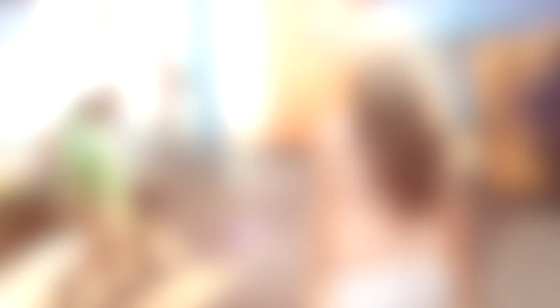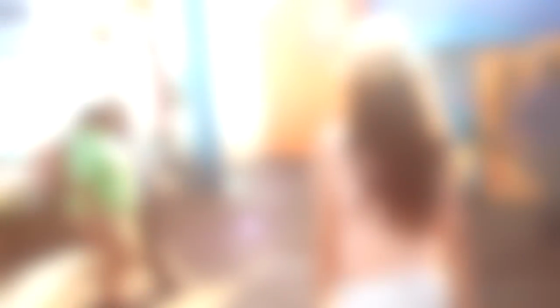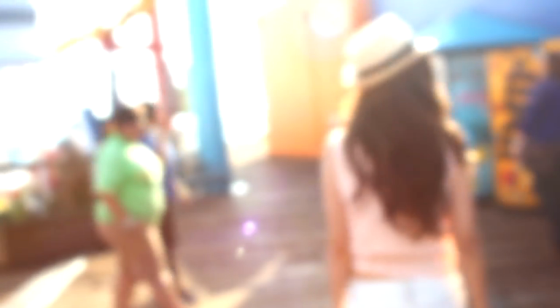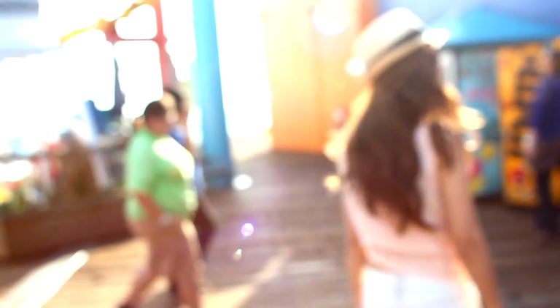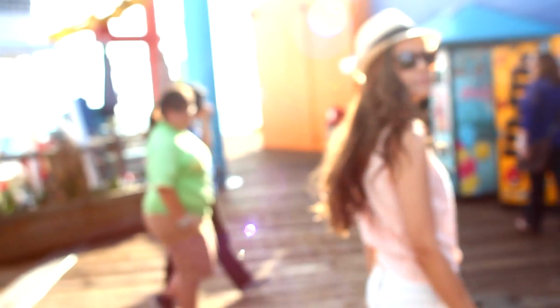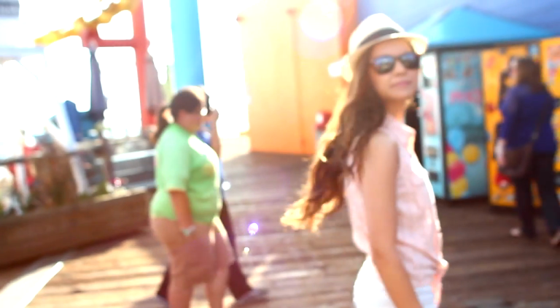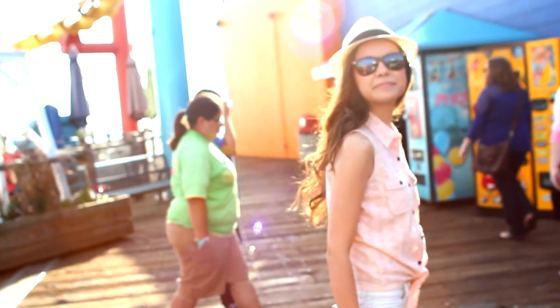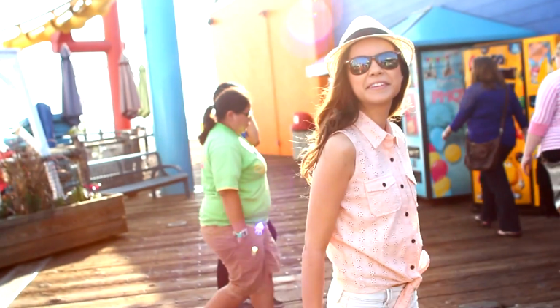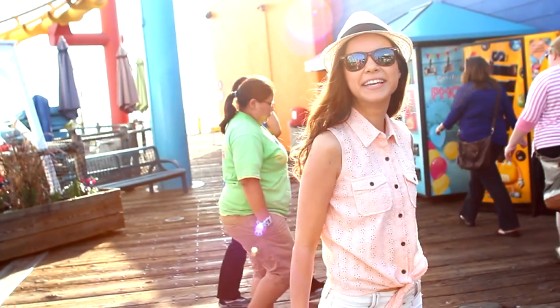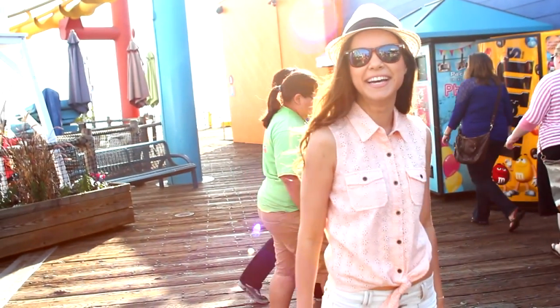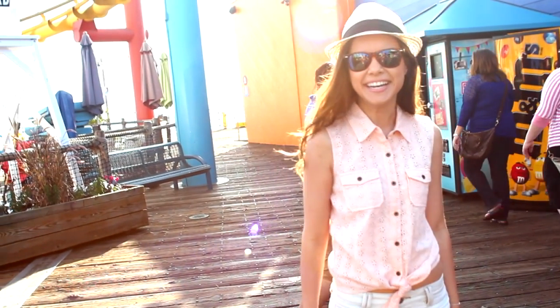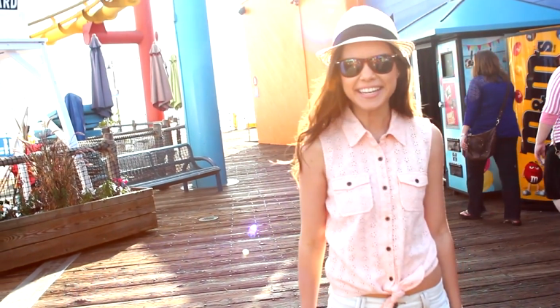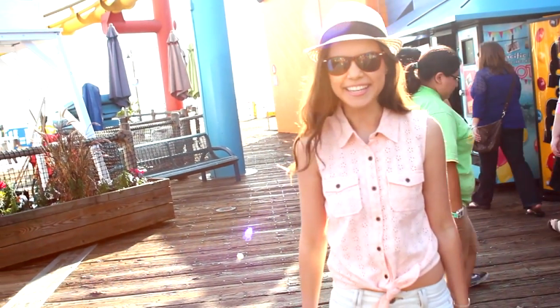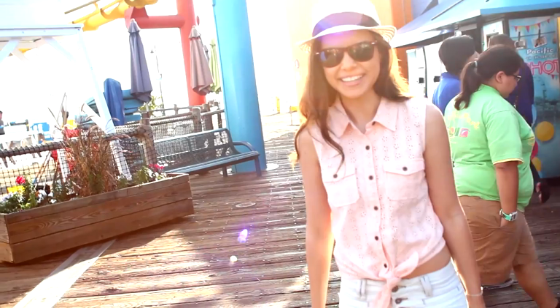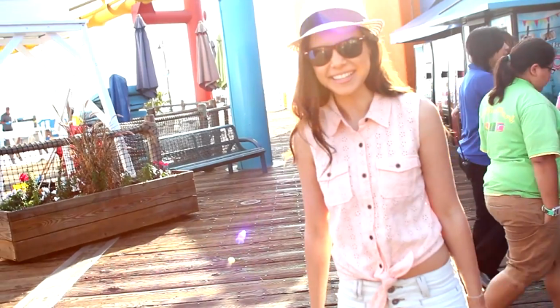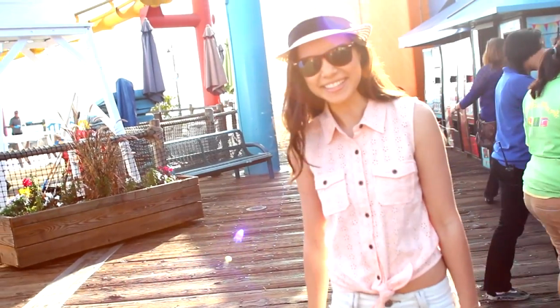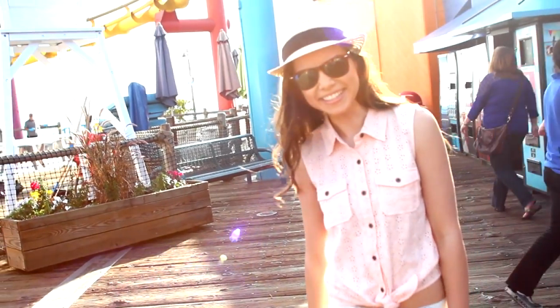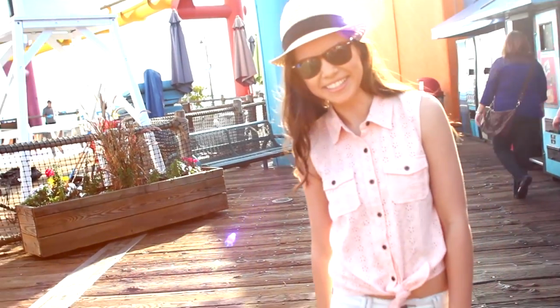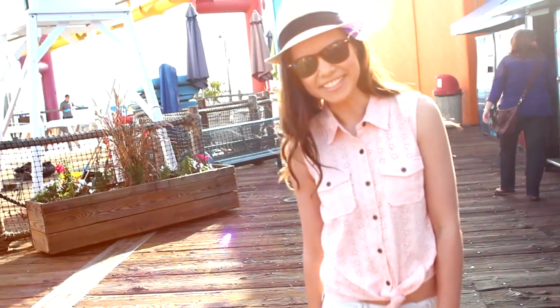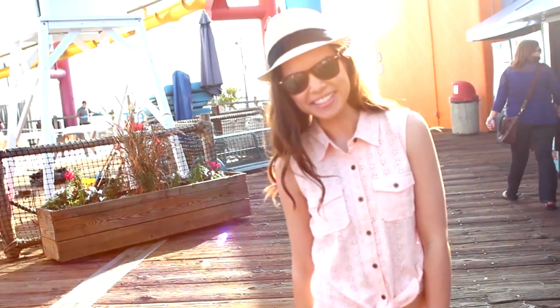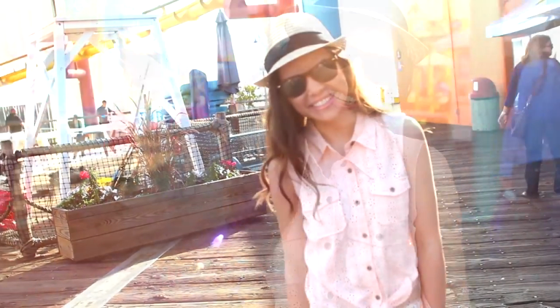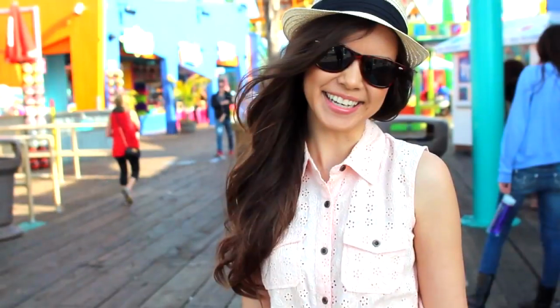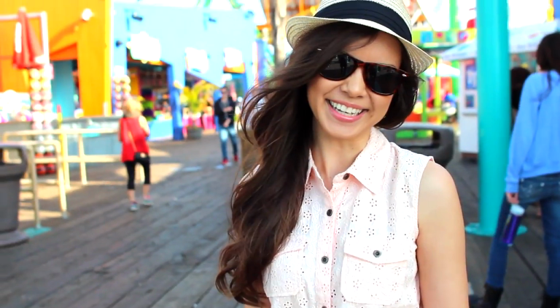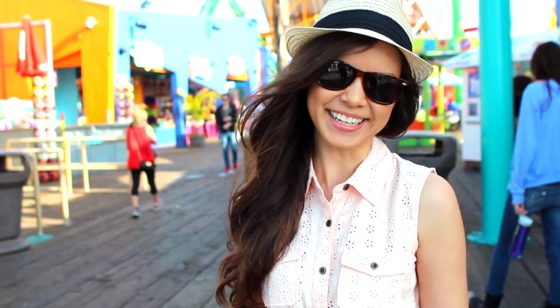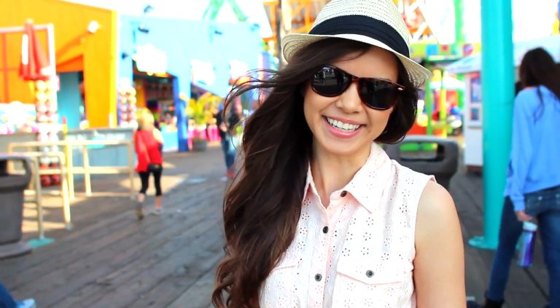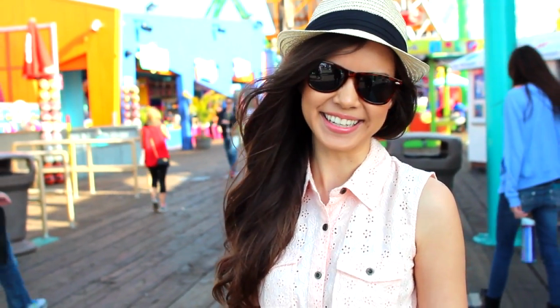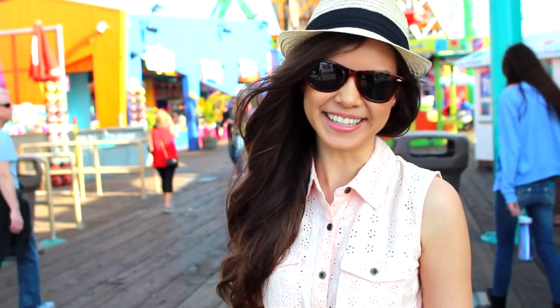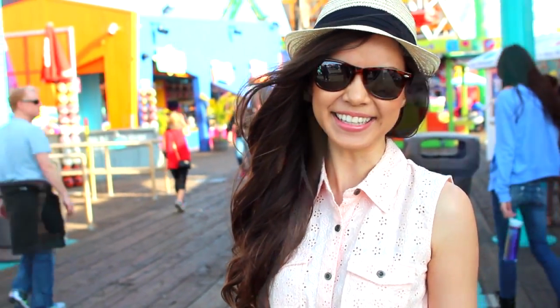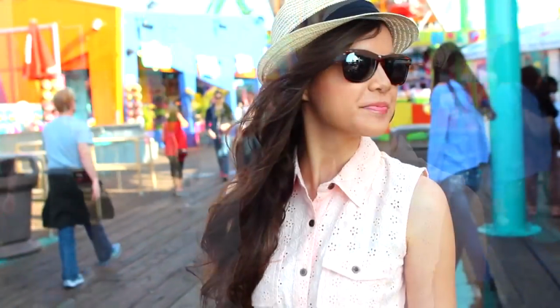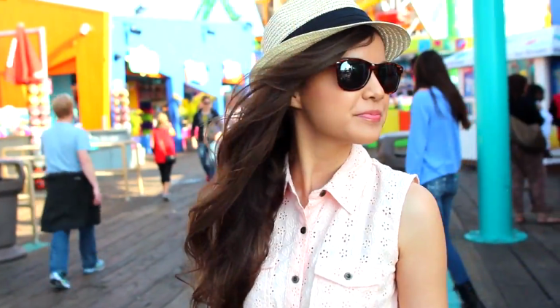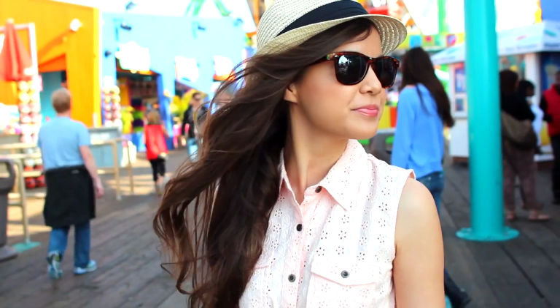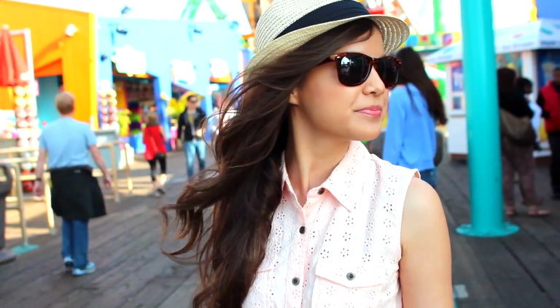Since spring break is coming up for a lot of you, I thought it would be fun to go over some spring break outfit ideas with you guys. So let's go ahead and get started with this first outfit.